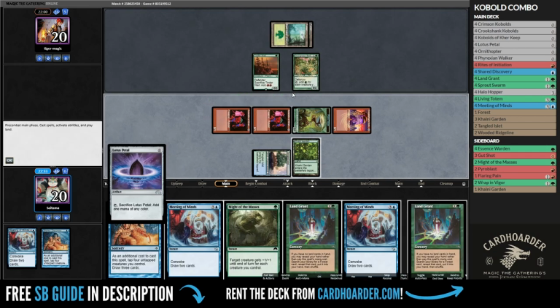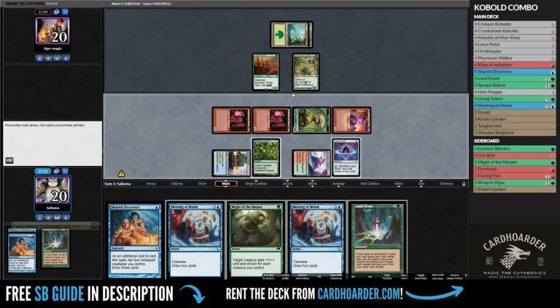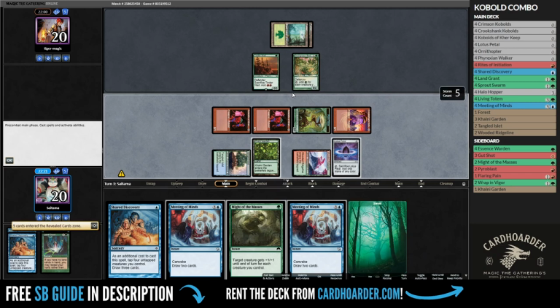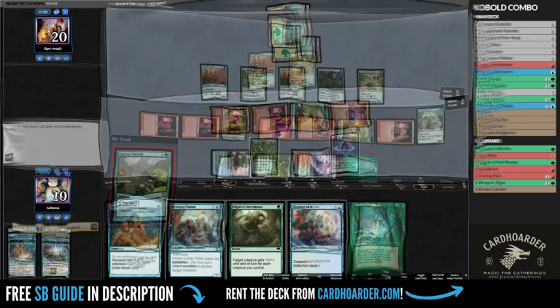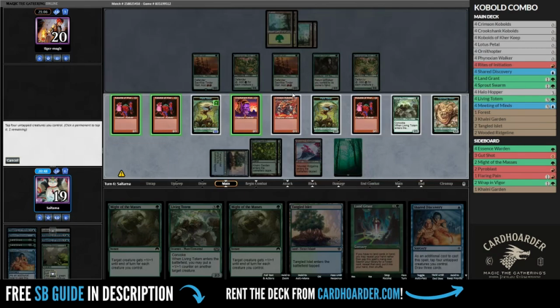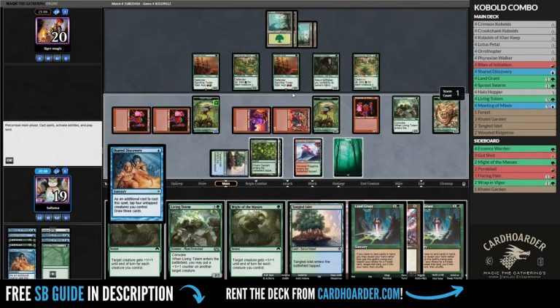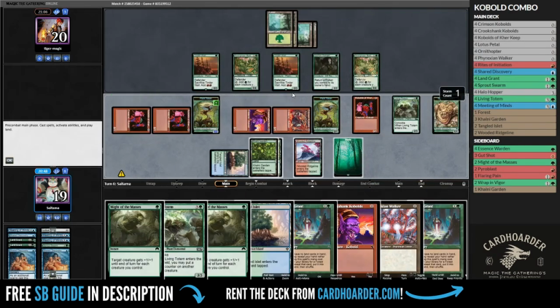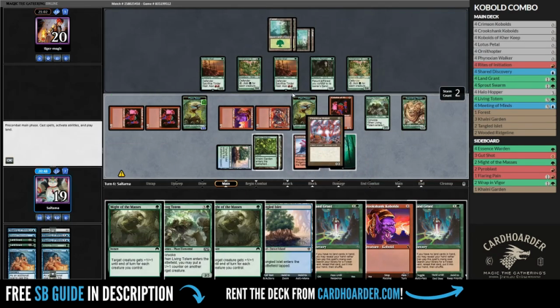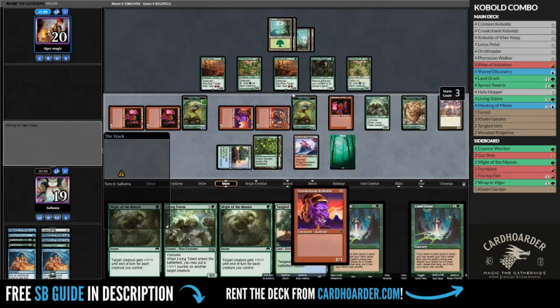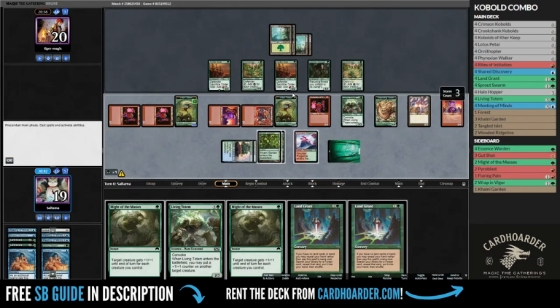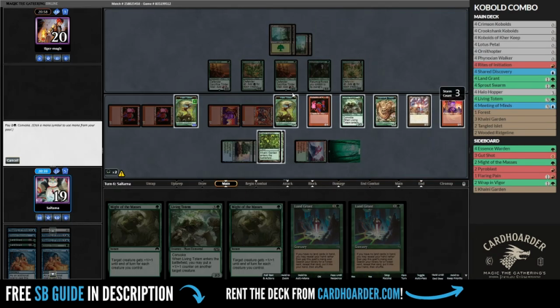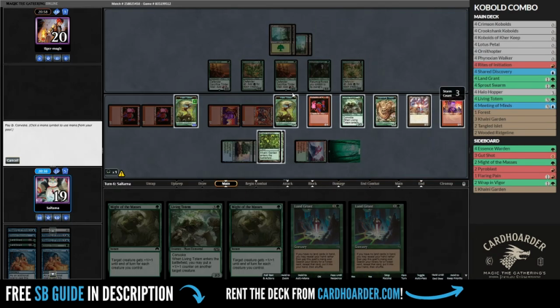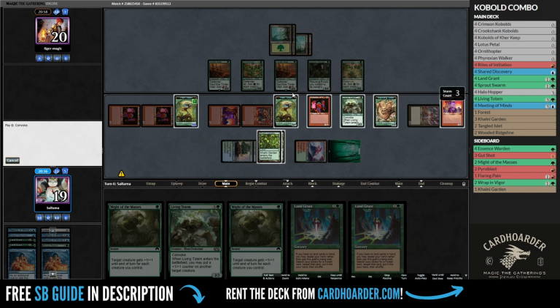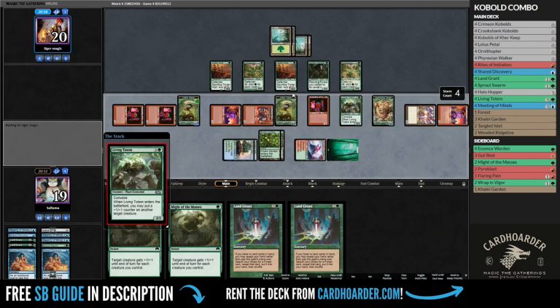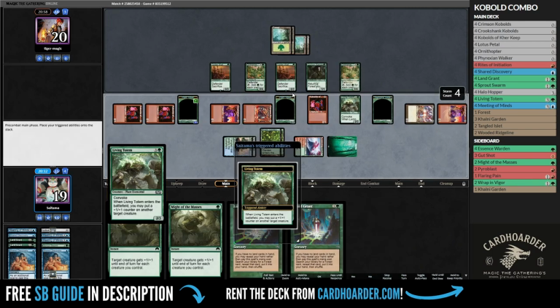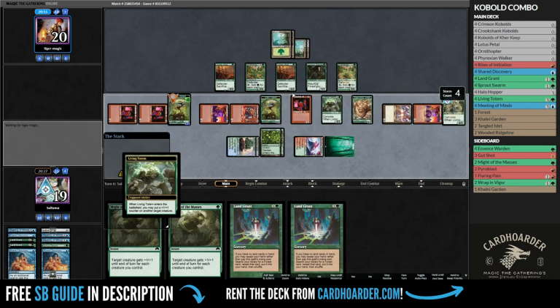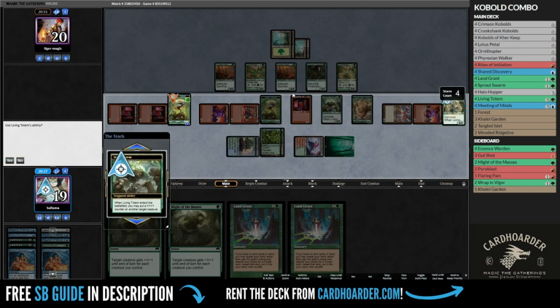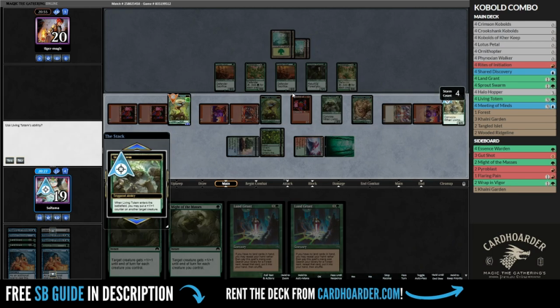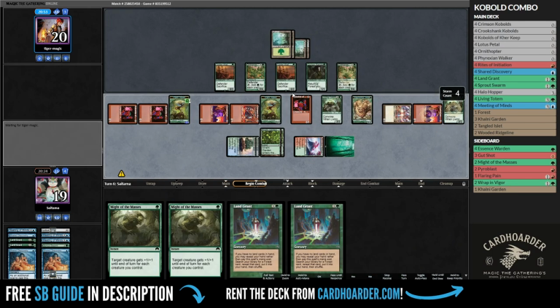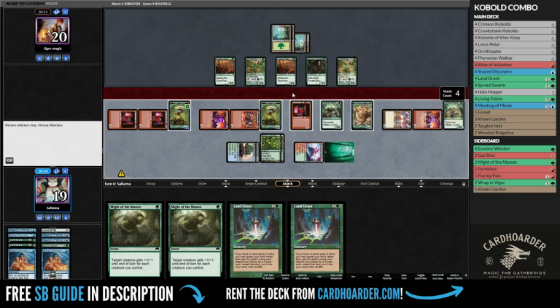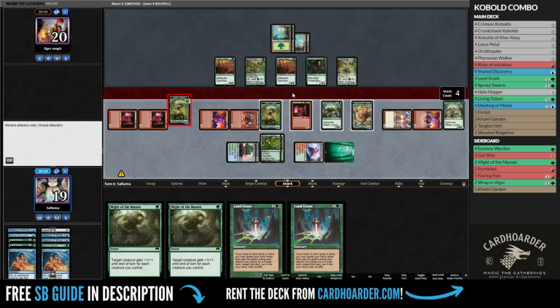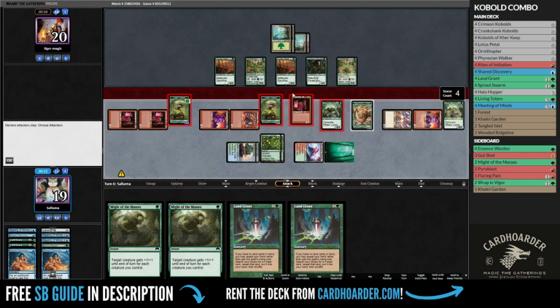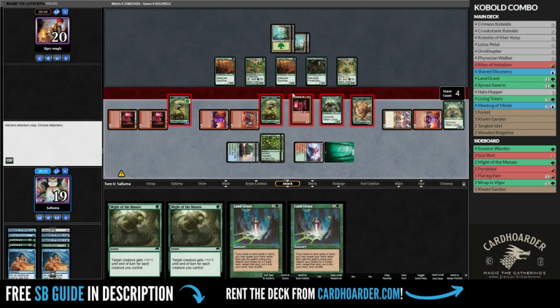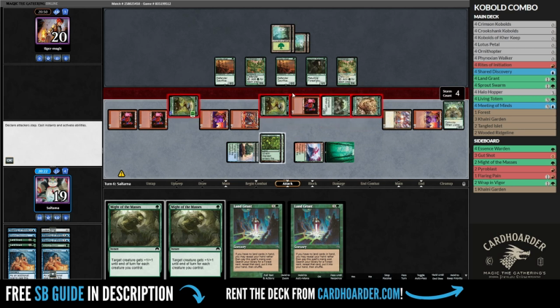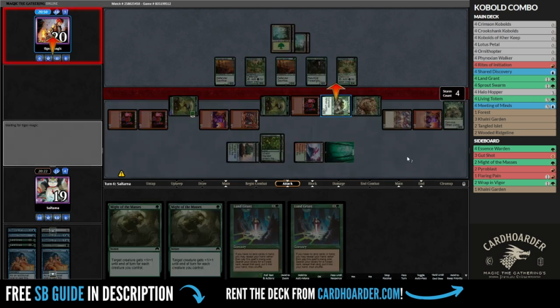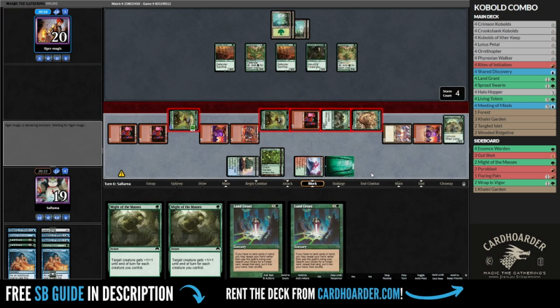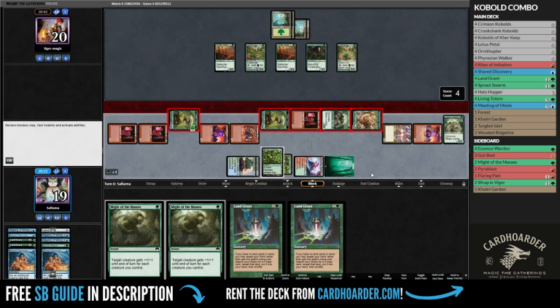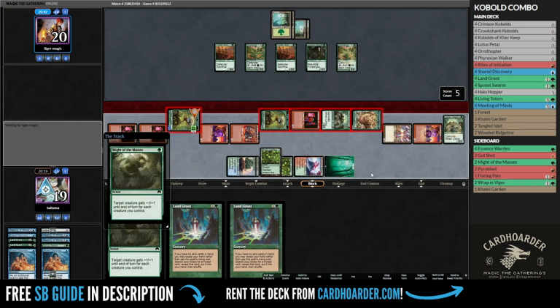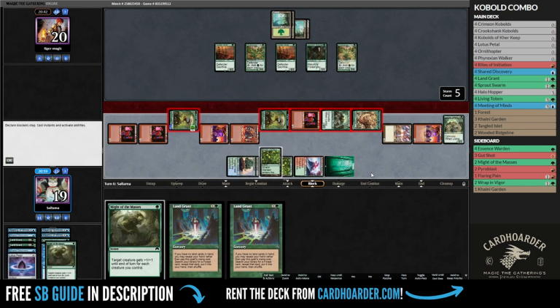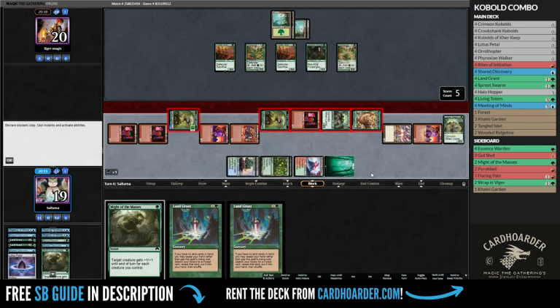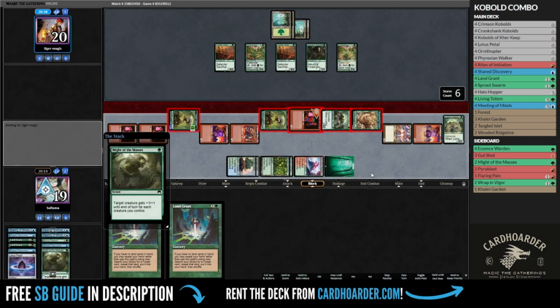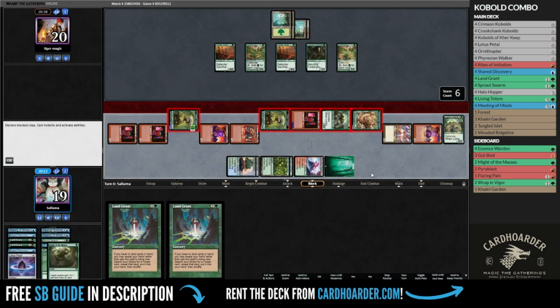As turns passed, I kept drawing more cards. My plan was to play as many creatures as possible, since with 2 Might of Masses and enough creatures, I could attack with everything and pump the ones that remained unblocked. My opponent didn't care to block, and I made 2 giant creatures that finished the game in mere seconds.